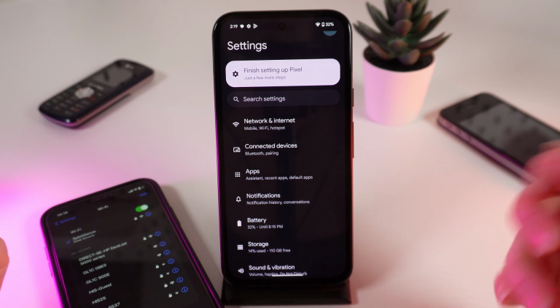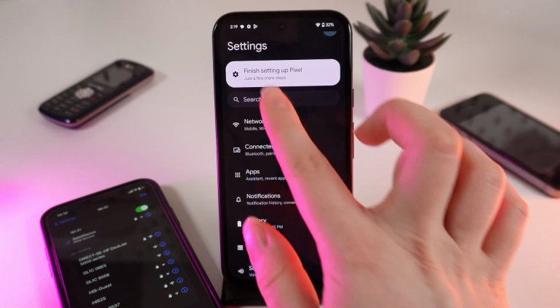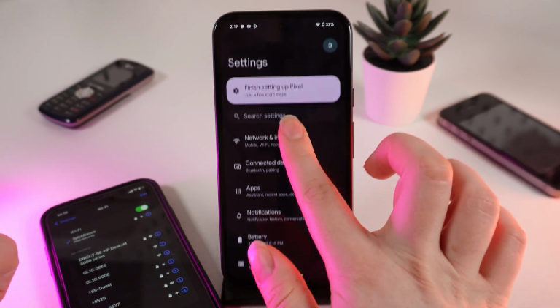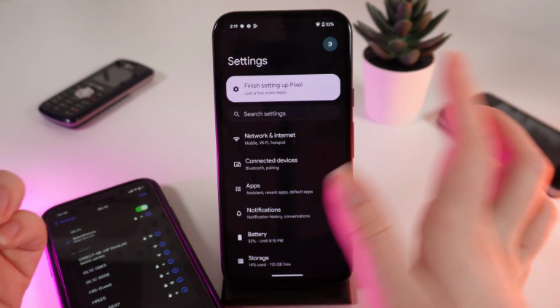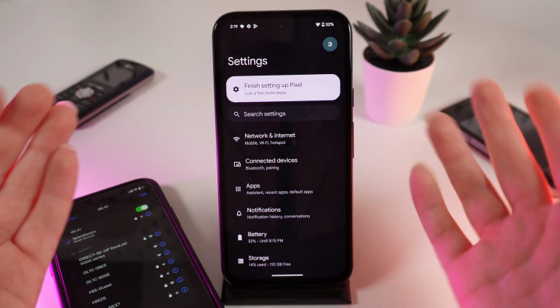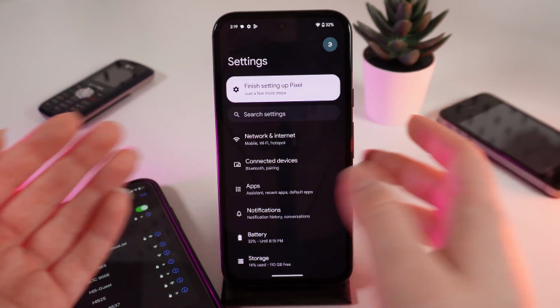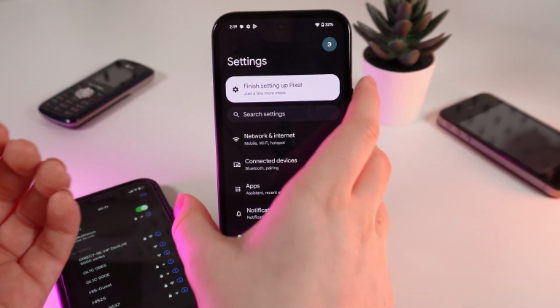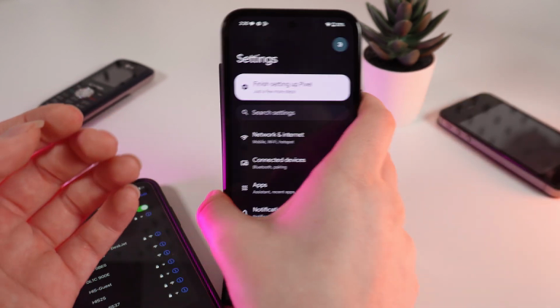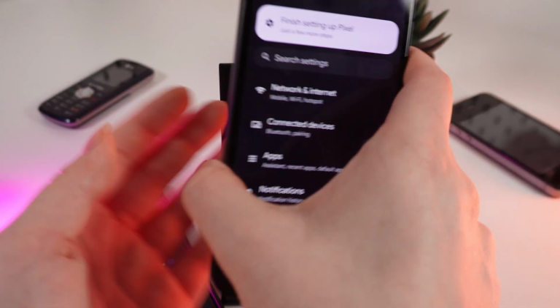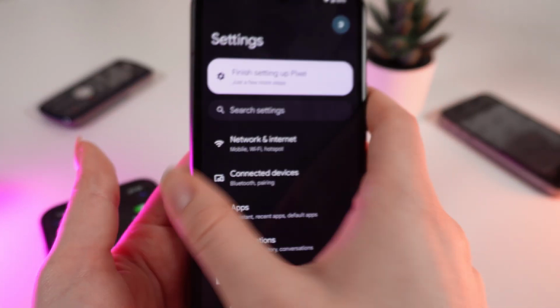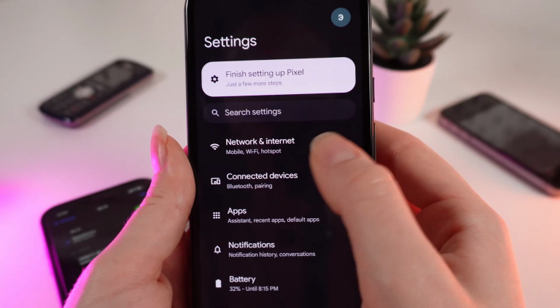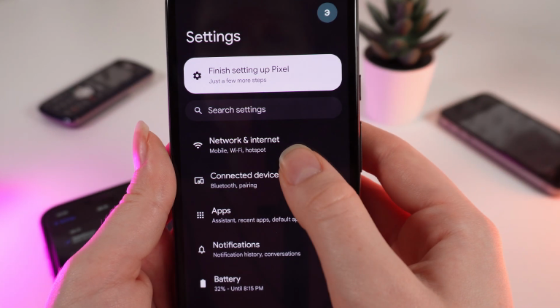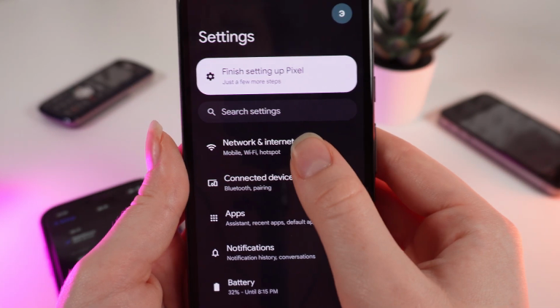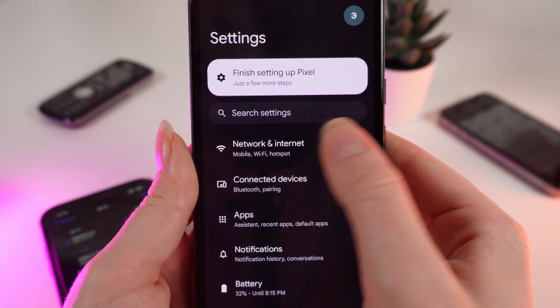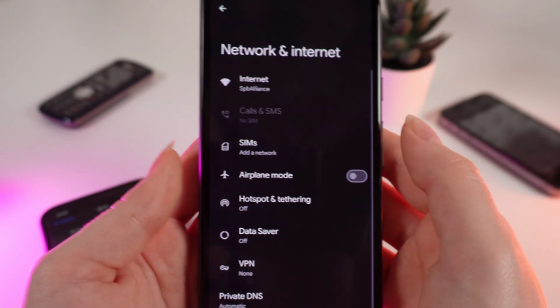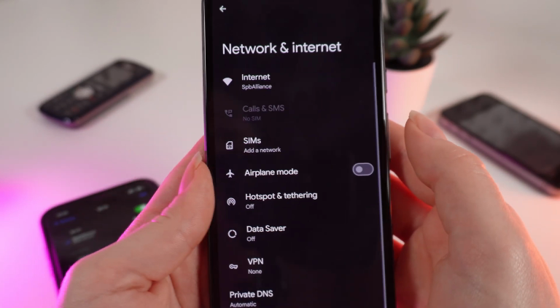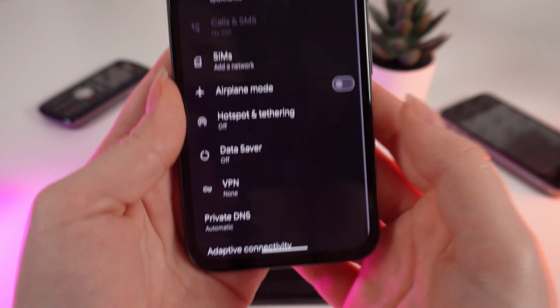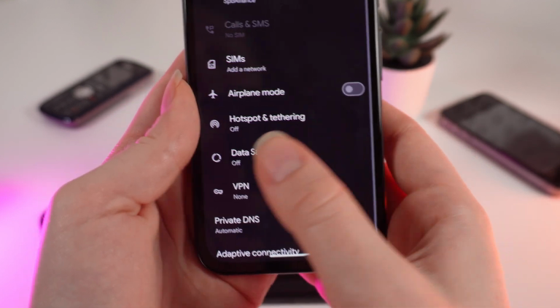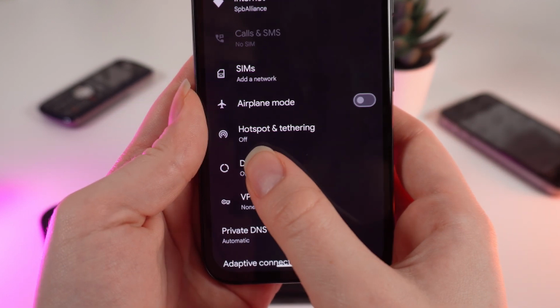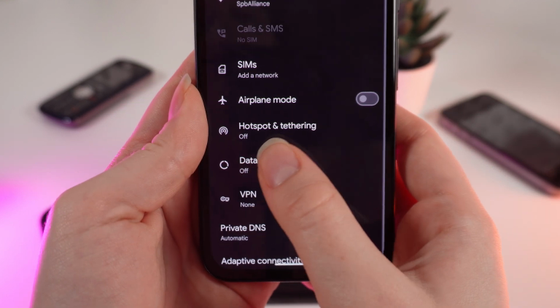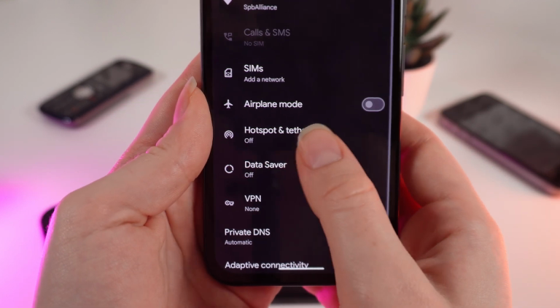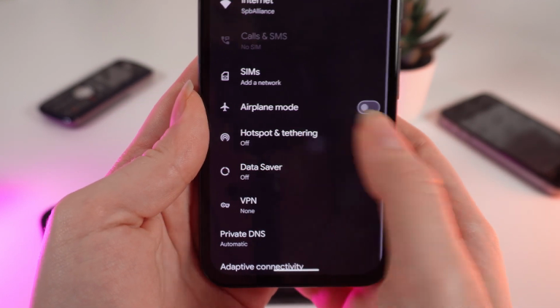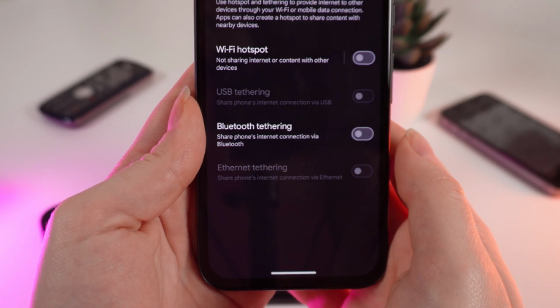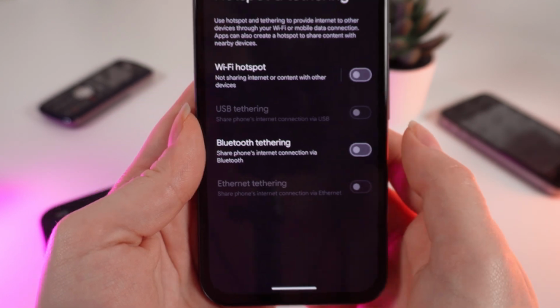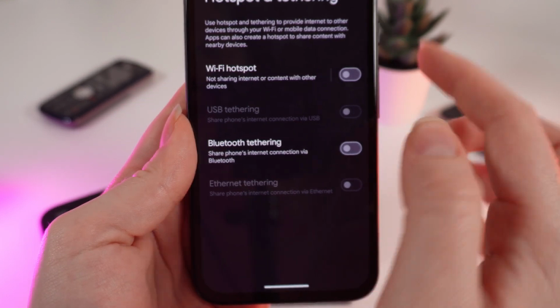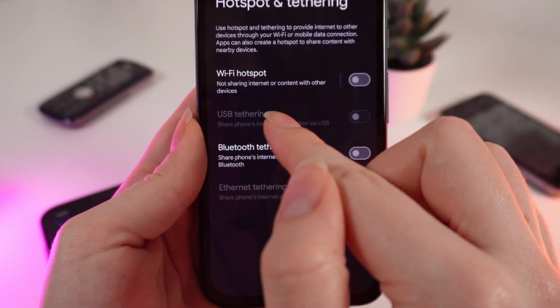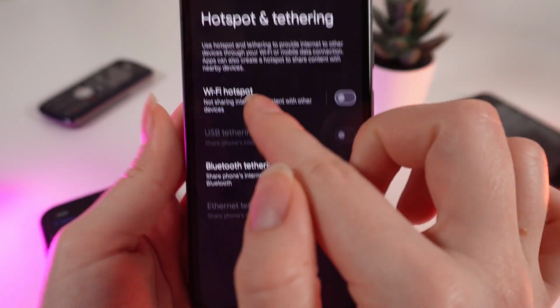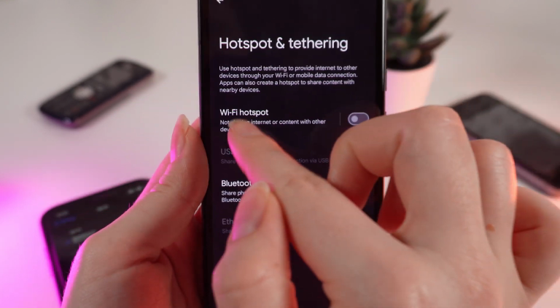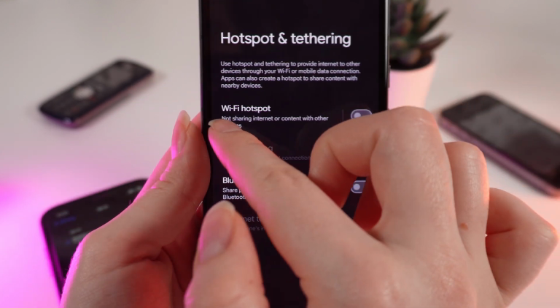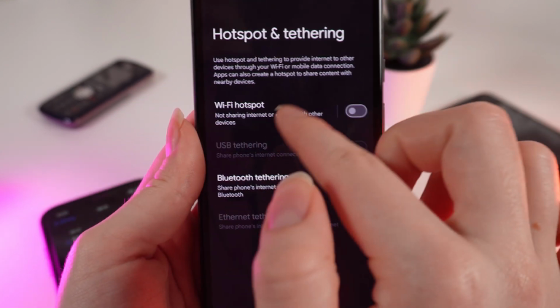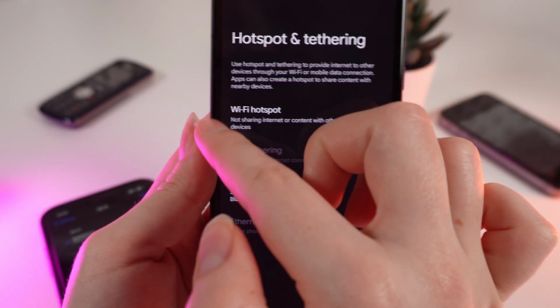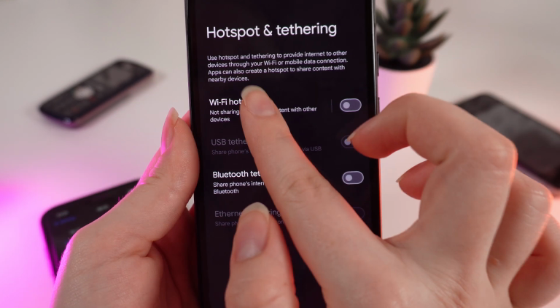As a first step, open Settings on your phone and click on Network and Internet. After this, click on Hotspot and Tethering, and right here click on the Wi-Fi Hotspot tab.